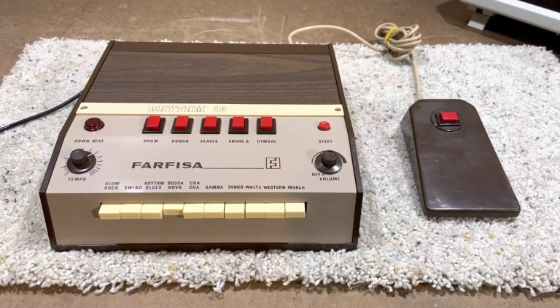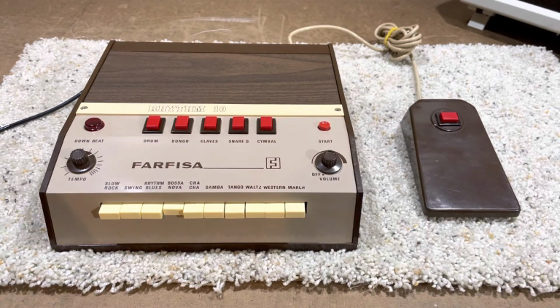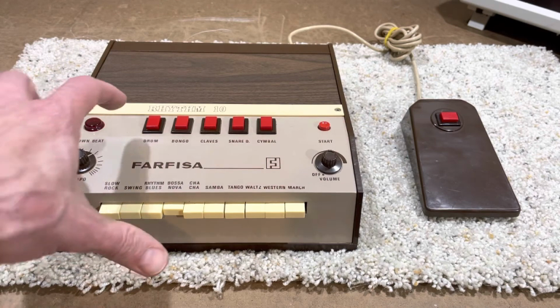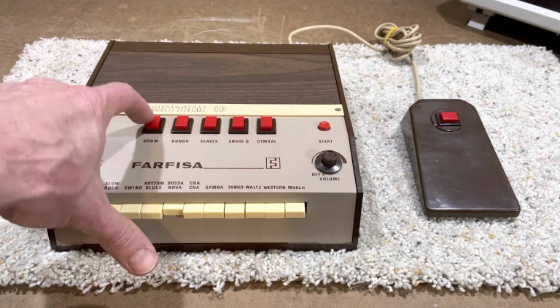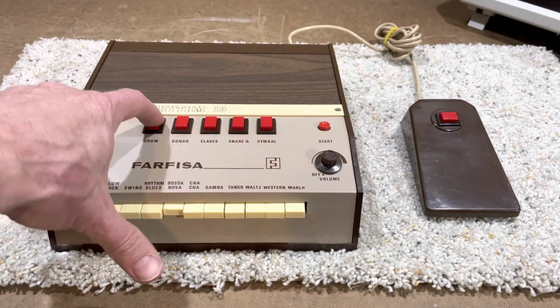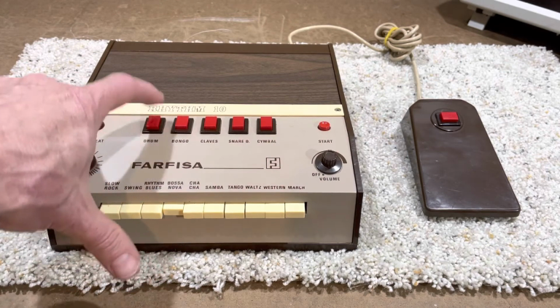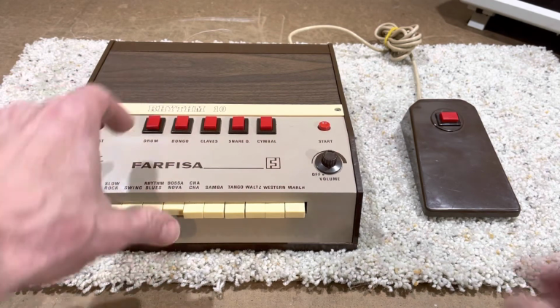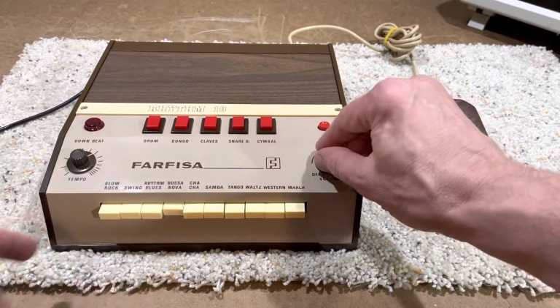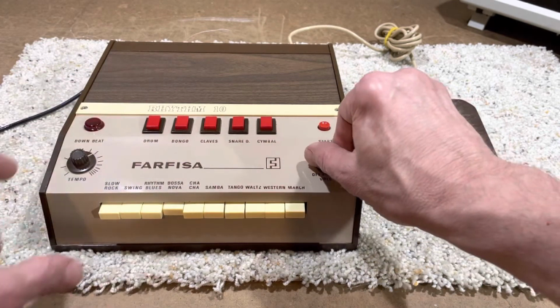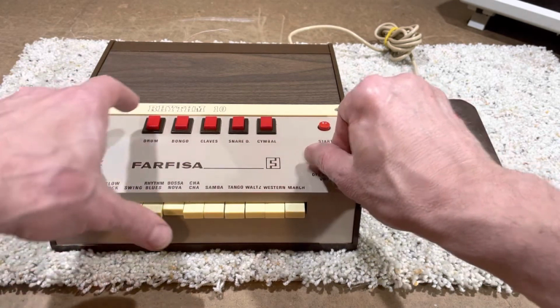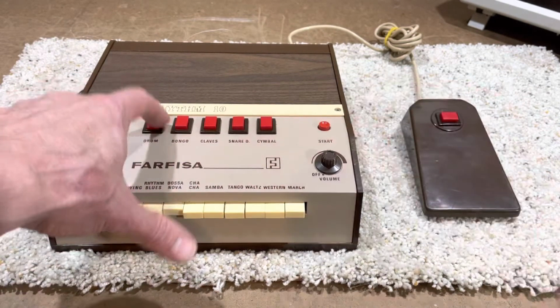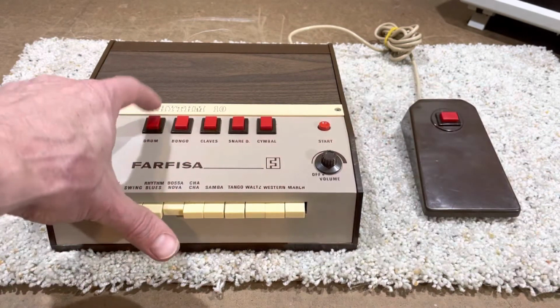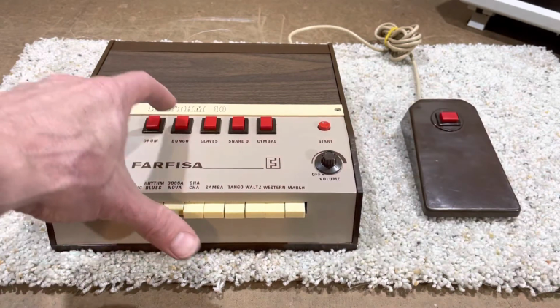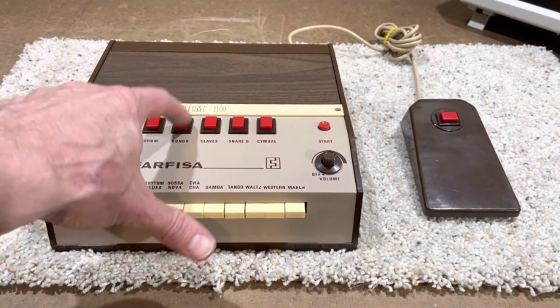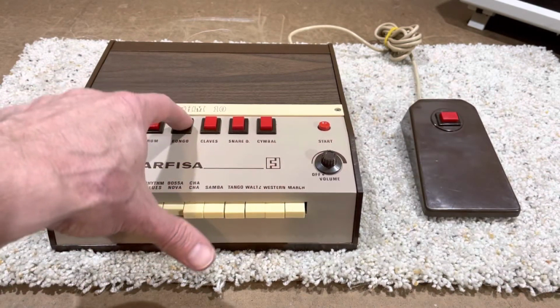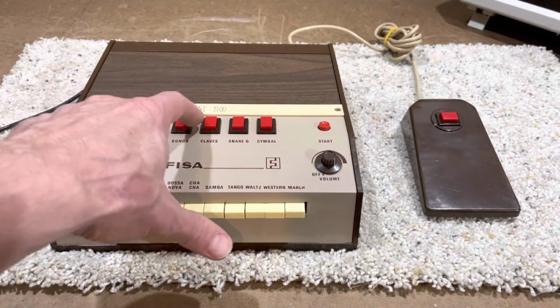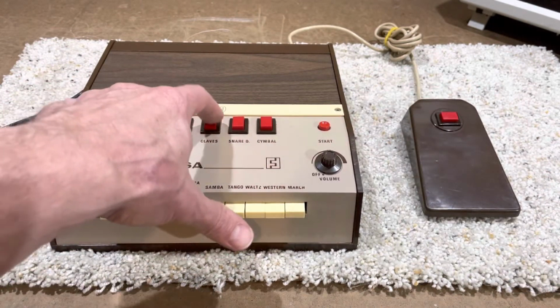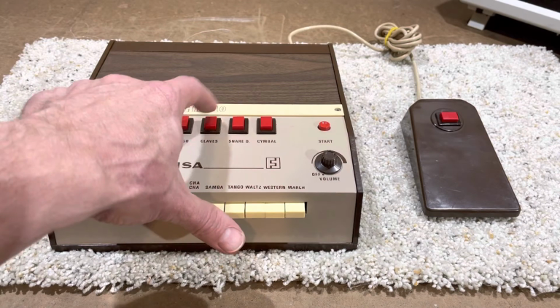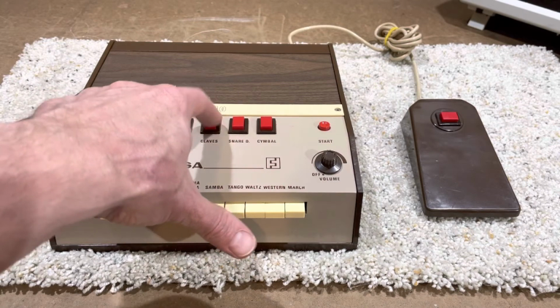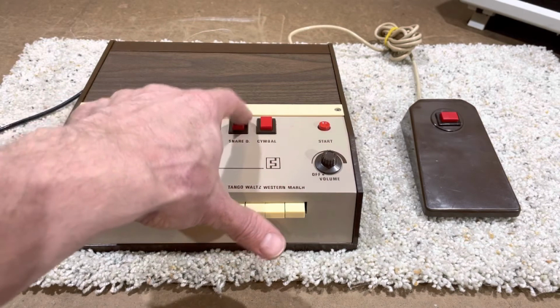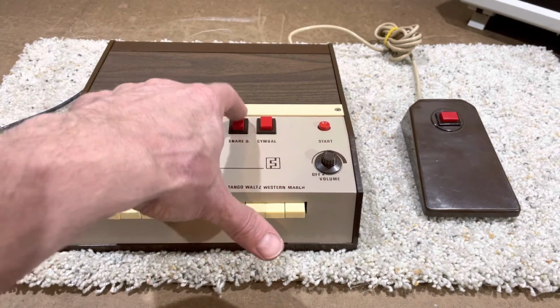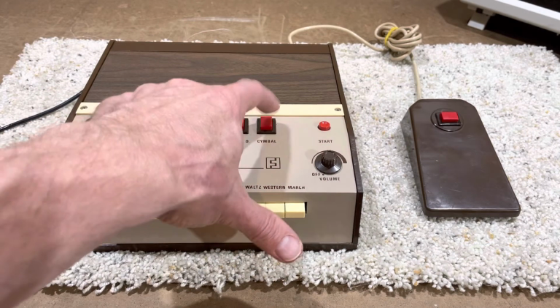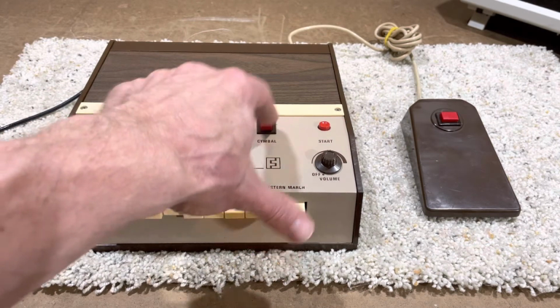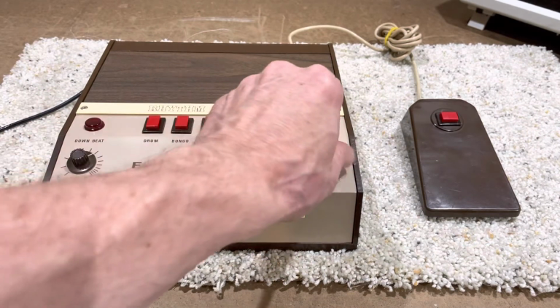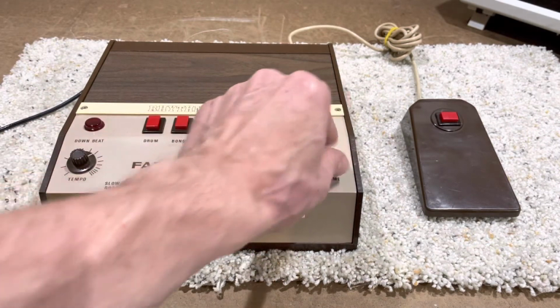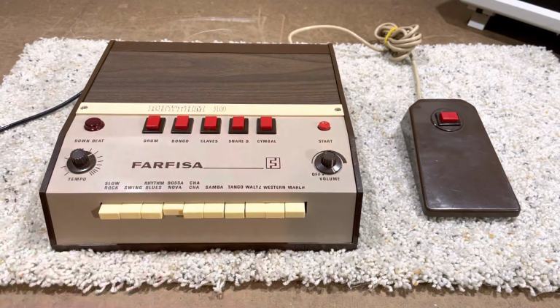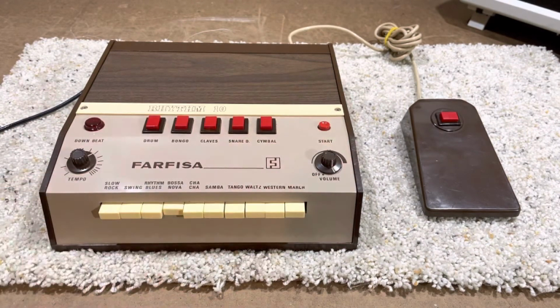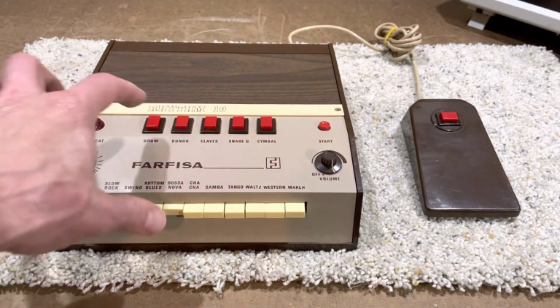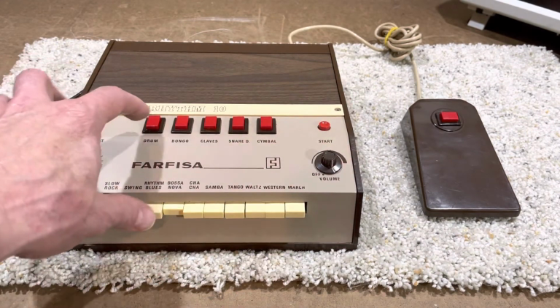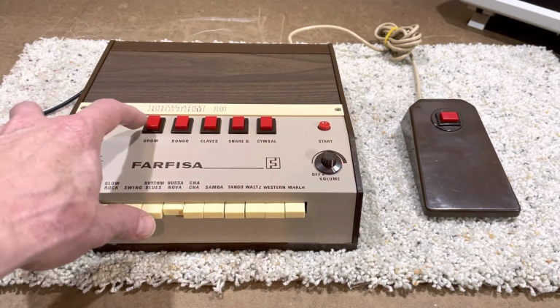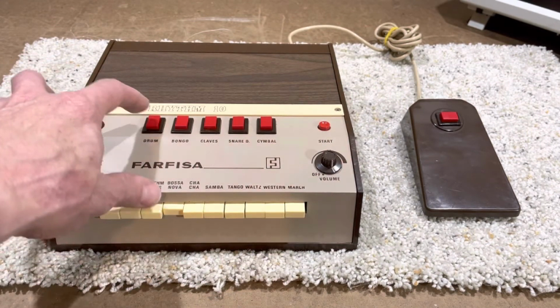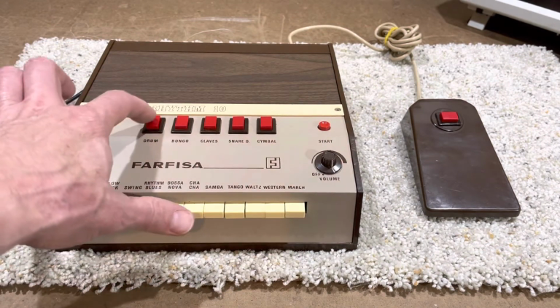What I'll do is just show you that the drum pads work. I've got it running through a little powered monitor off to the side here.